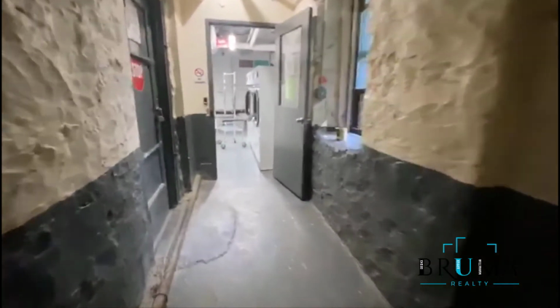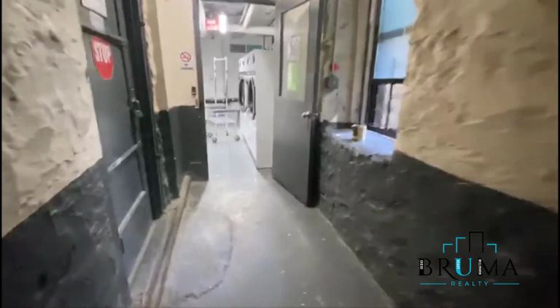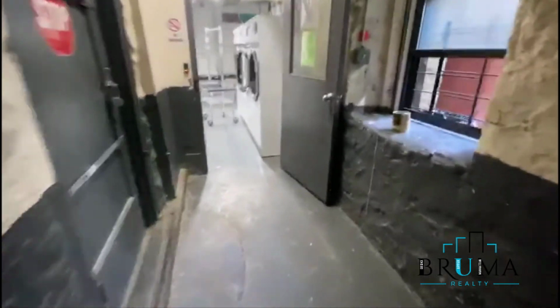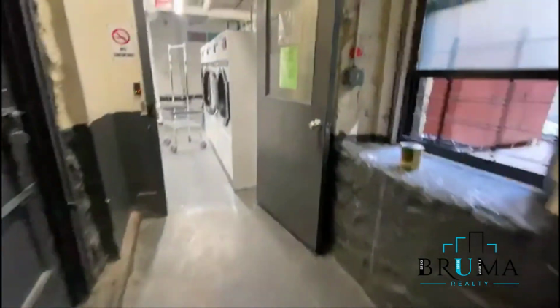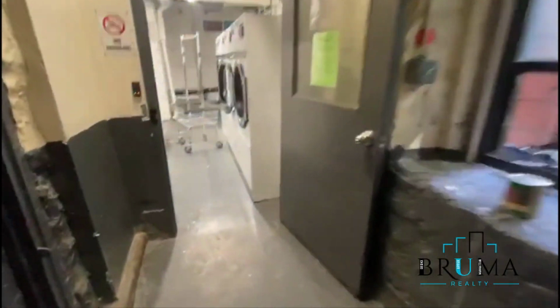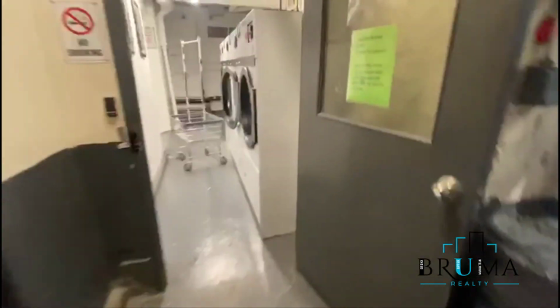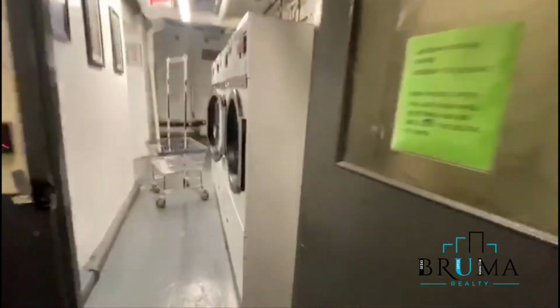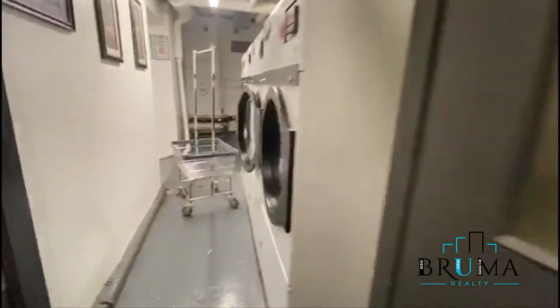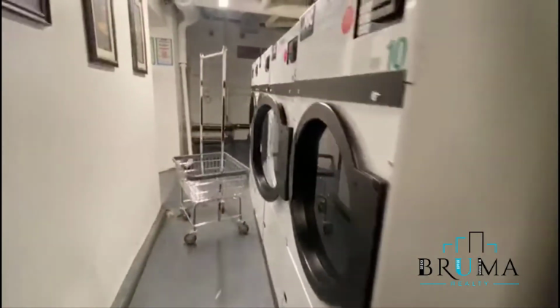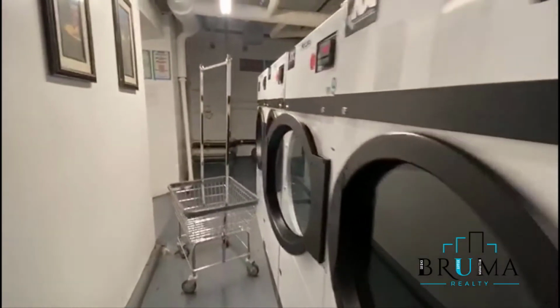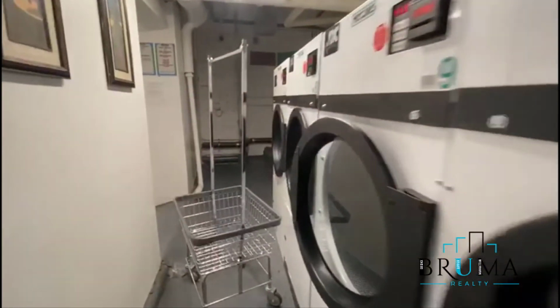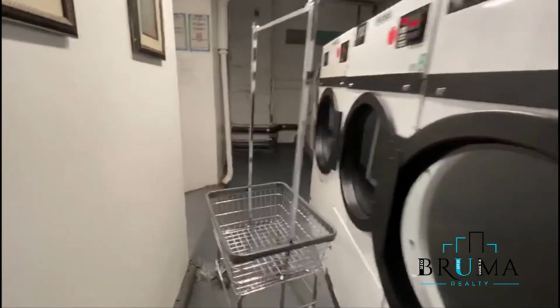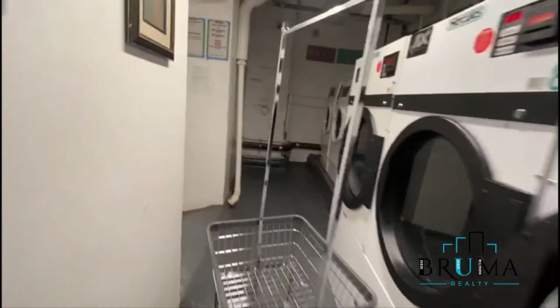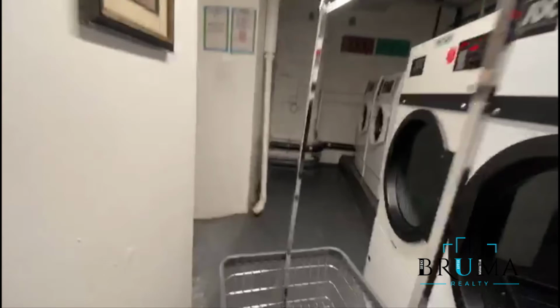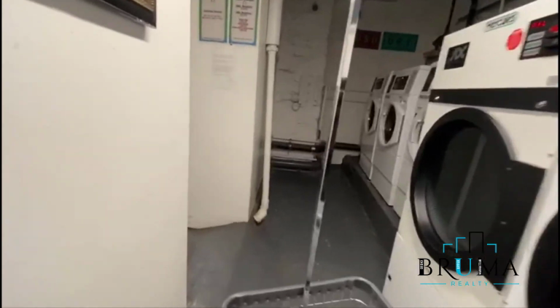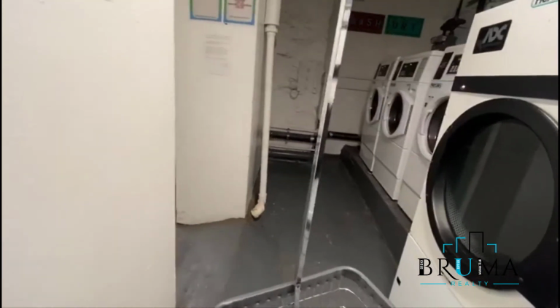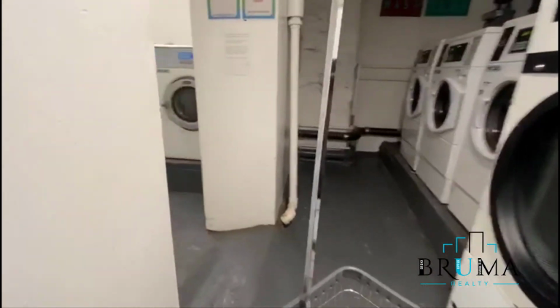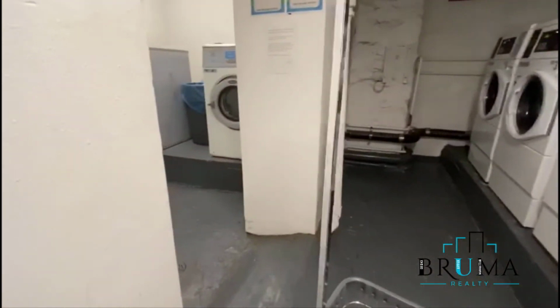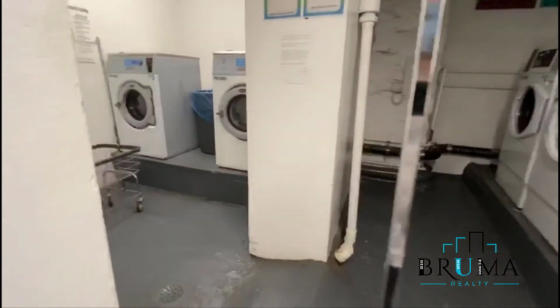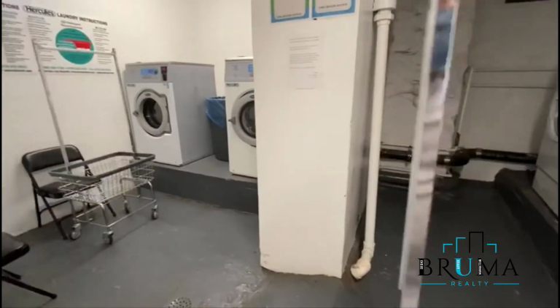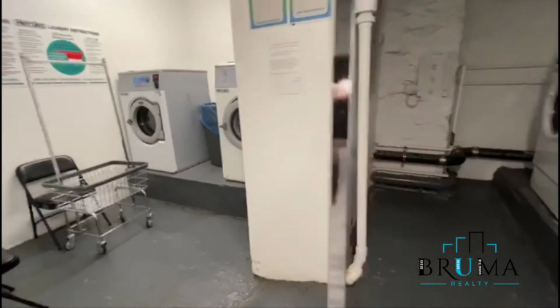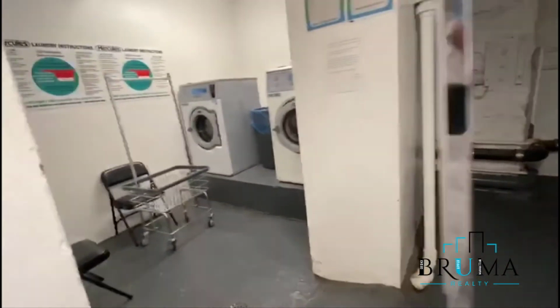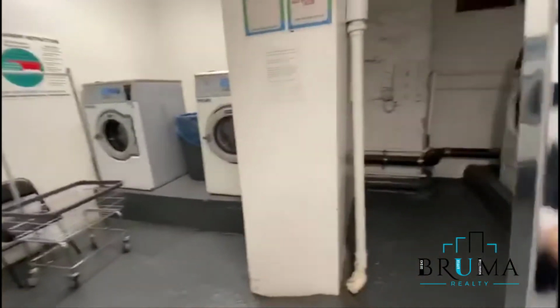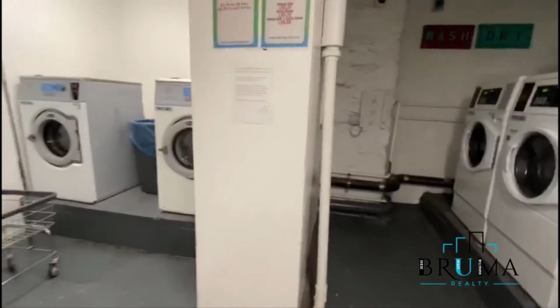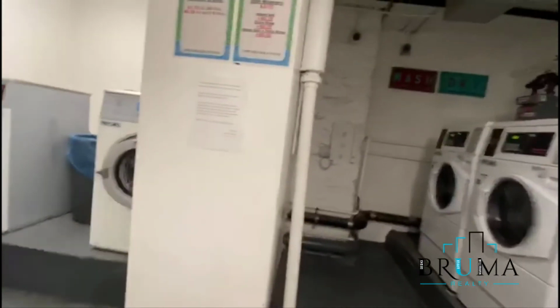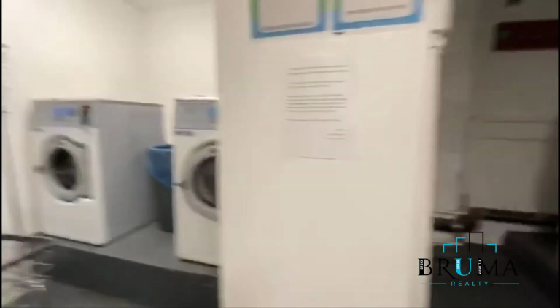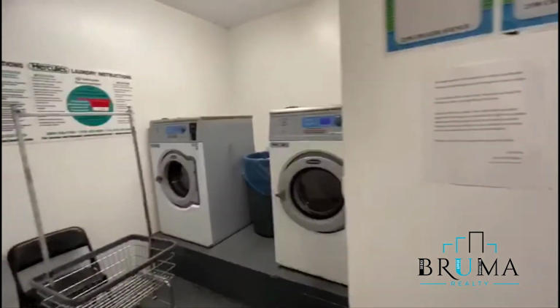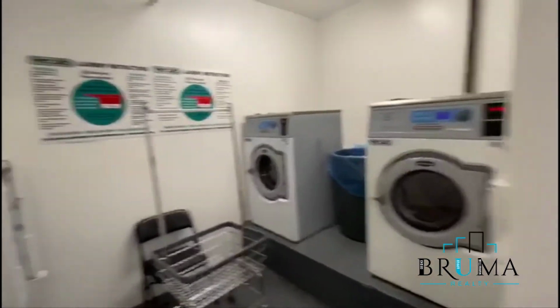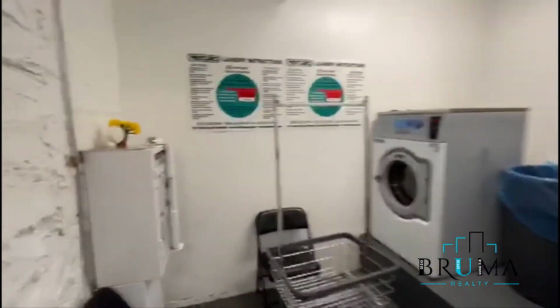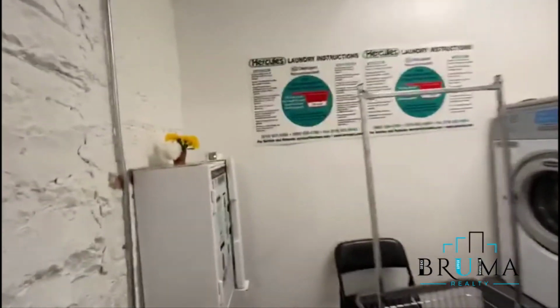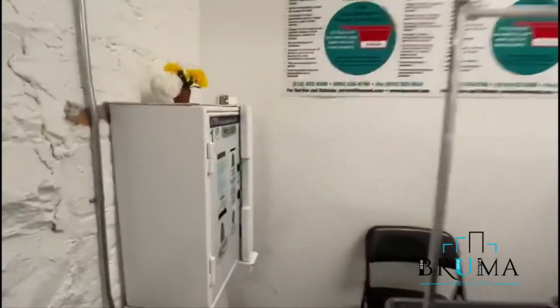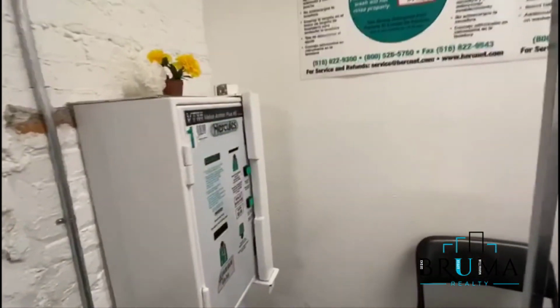And we're heading to the laundry room here — cart operated.